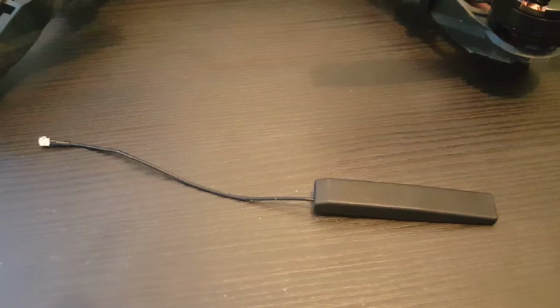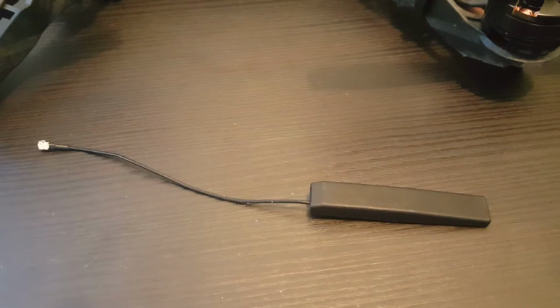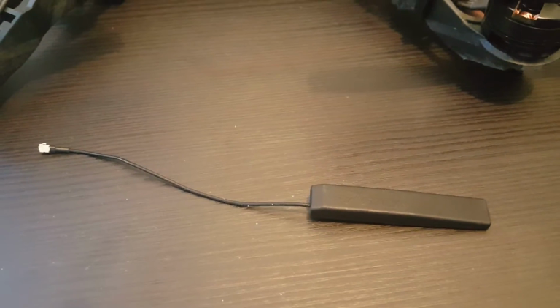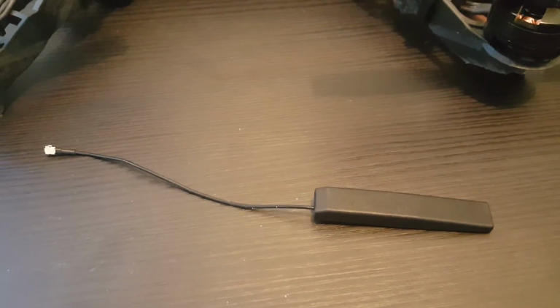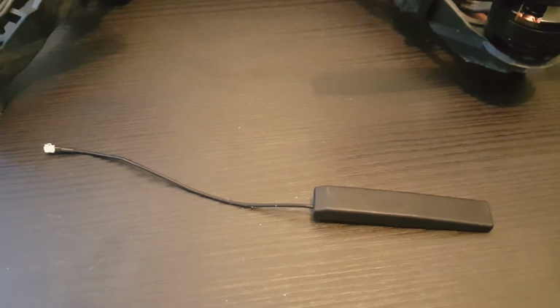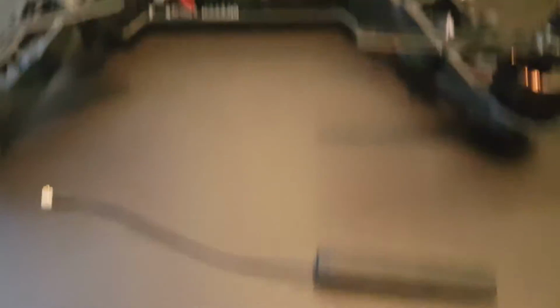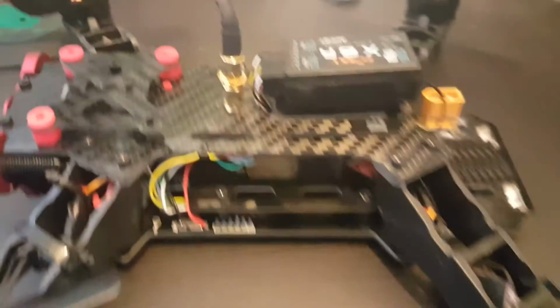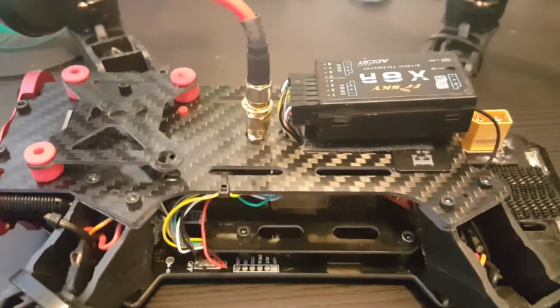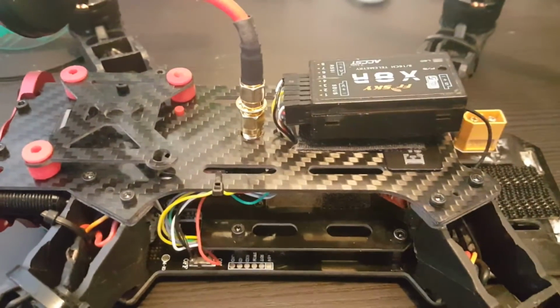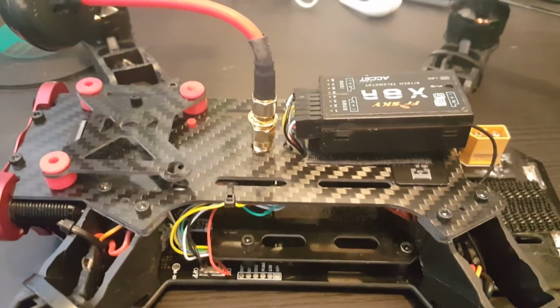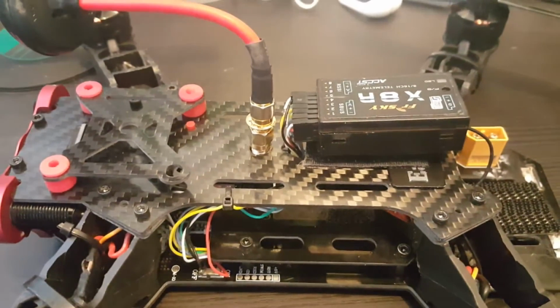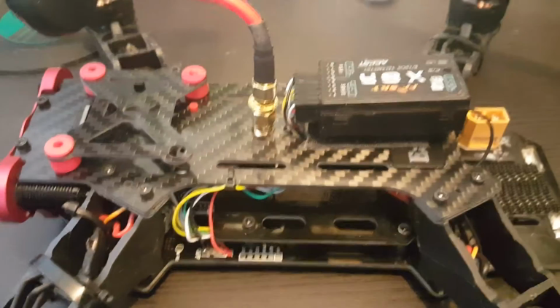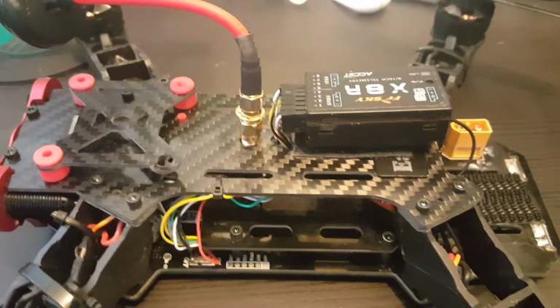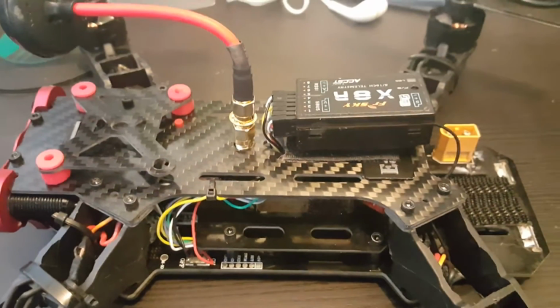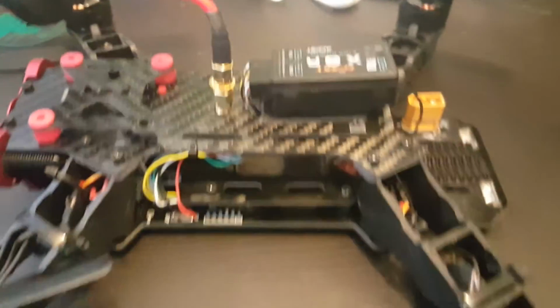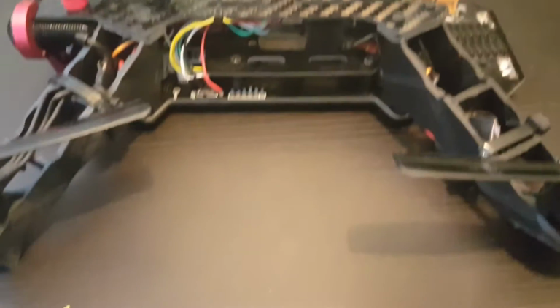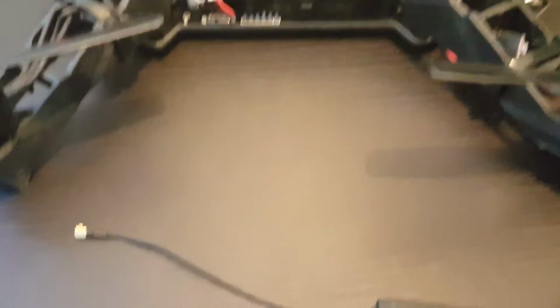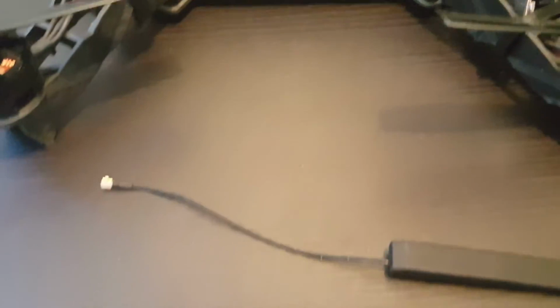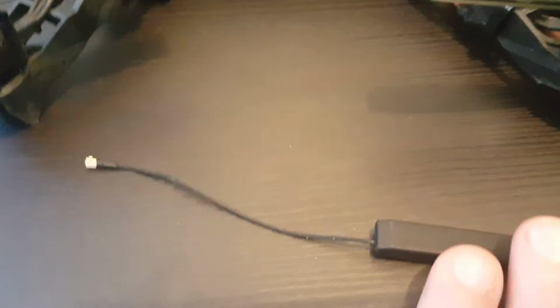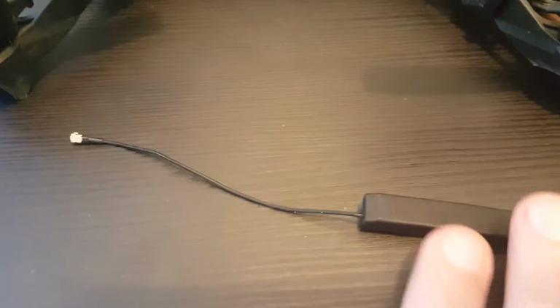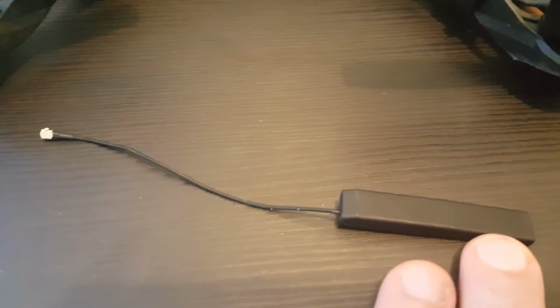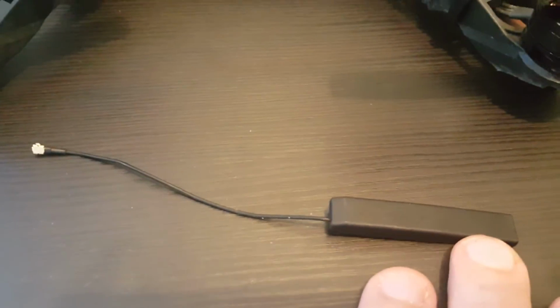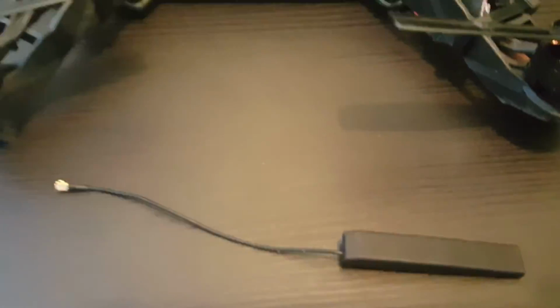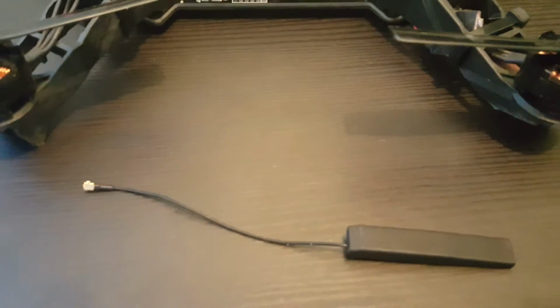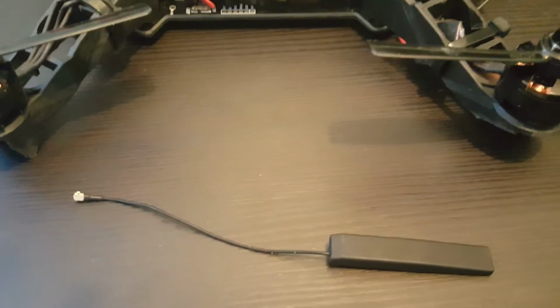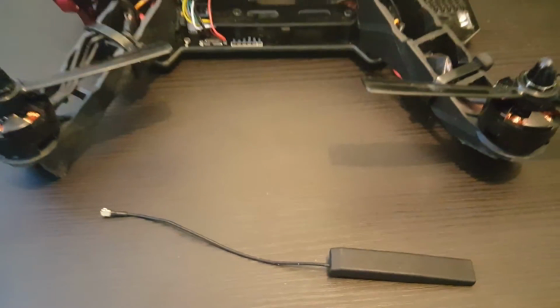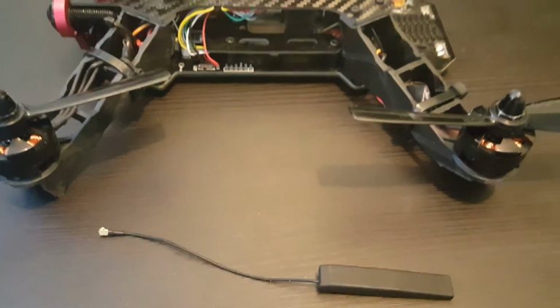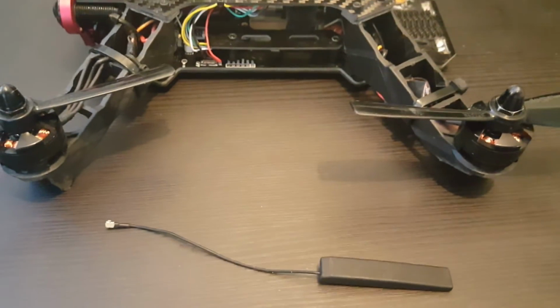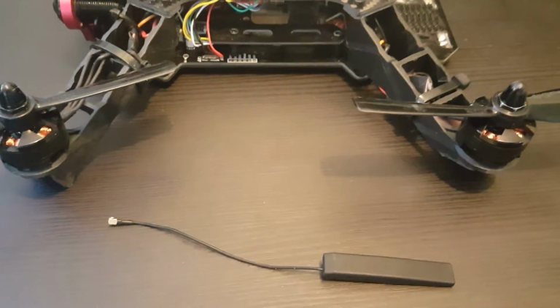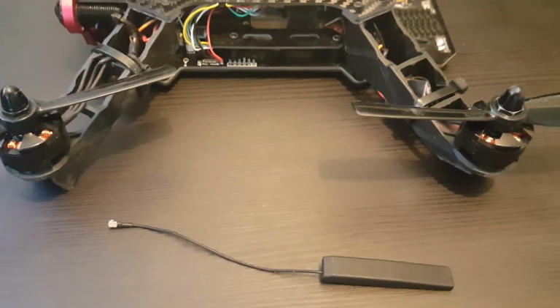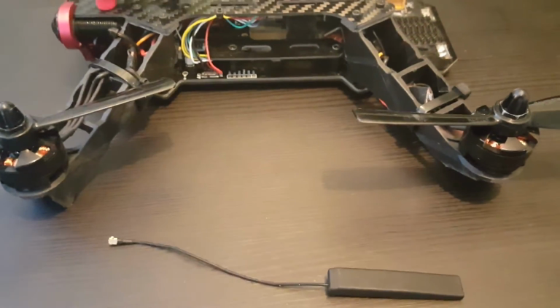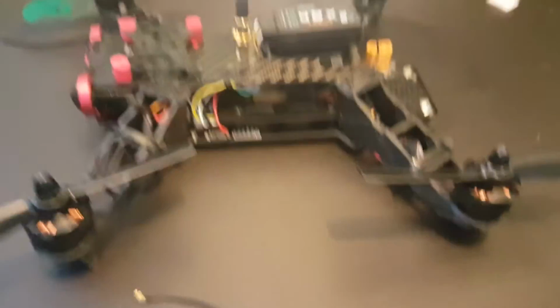In this video I'm going to show you how to replace the X8R receiver antenna with this antenna which I purchased from bagwit.com. It's a pretty easy process so let's get started and I'll show you how it's done.